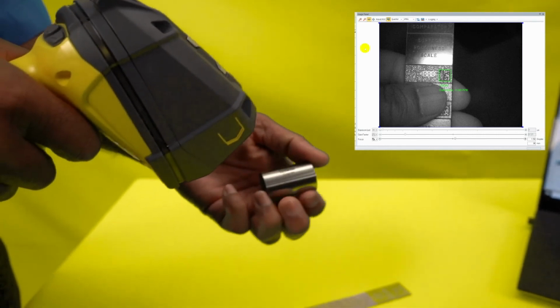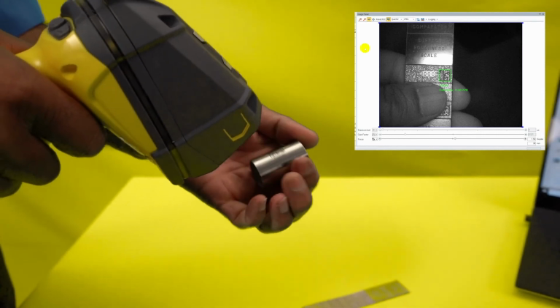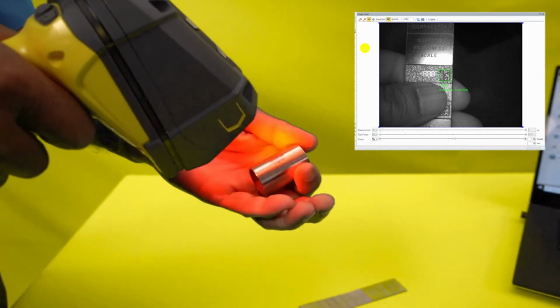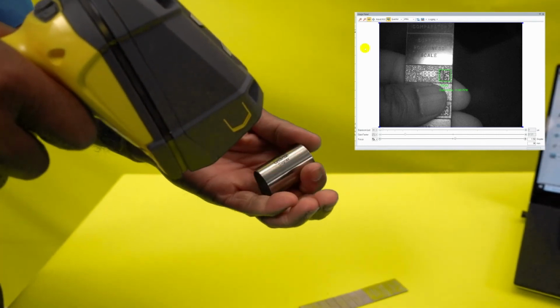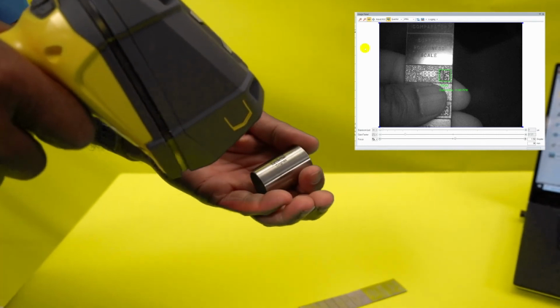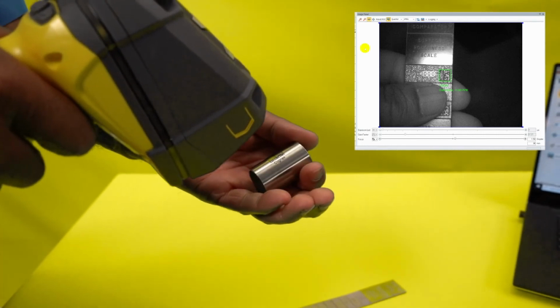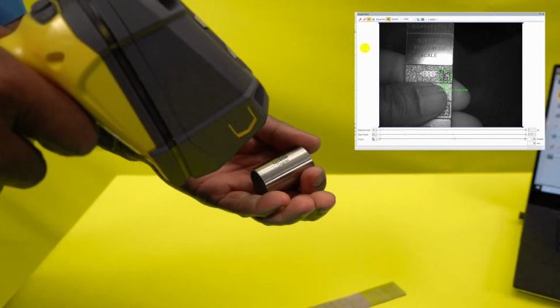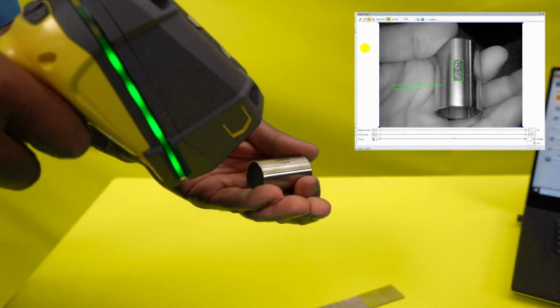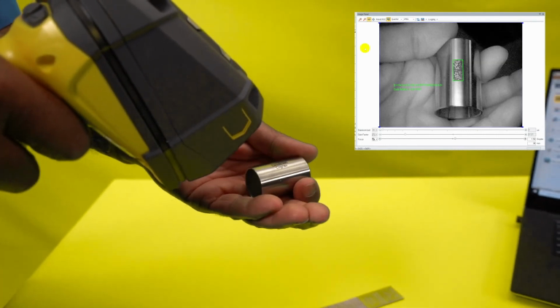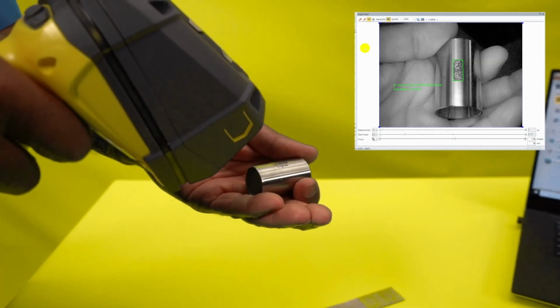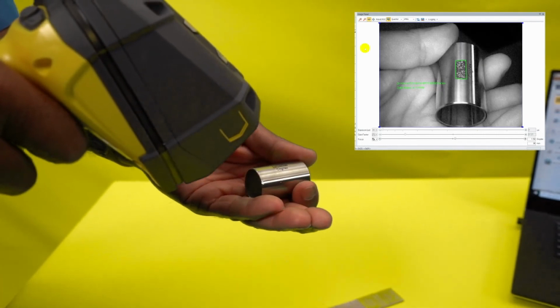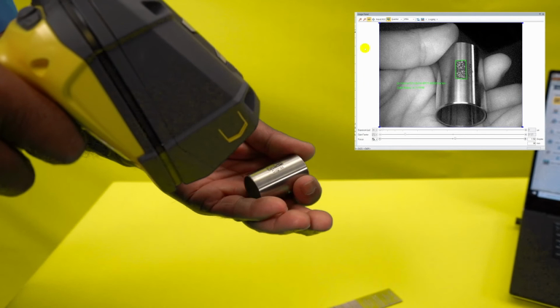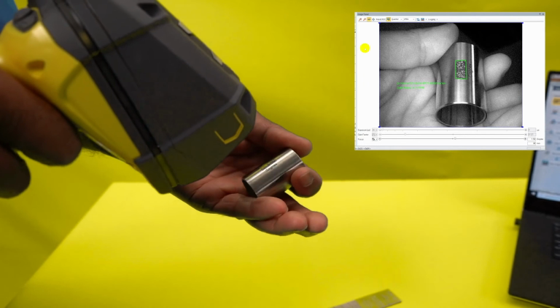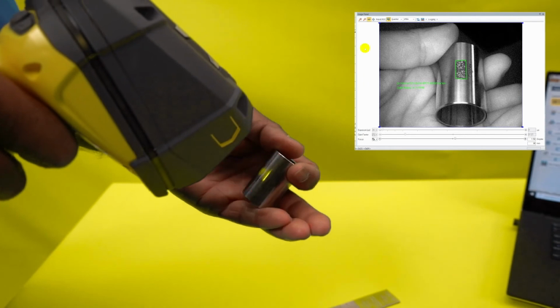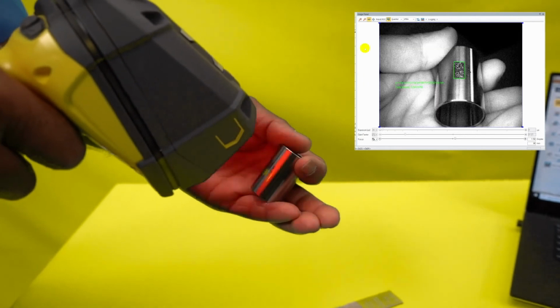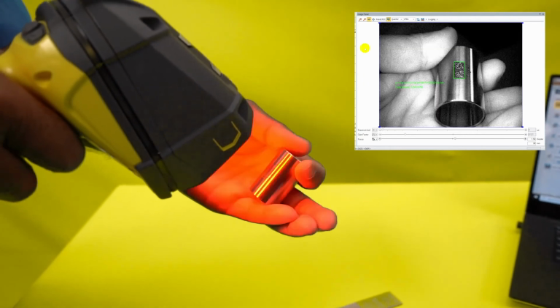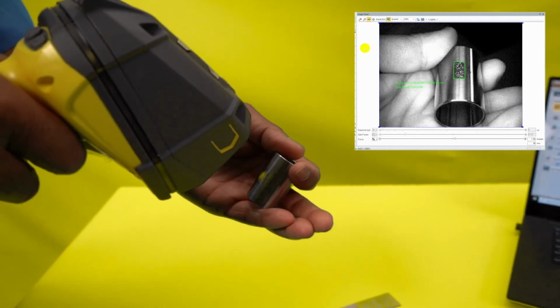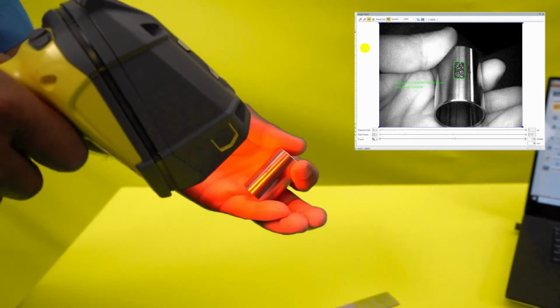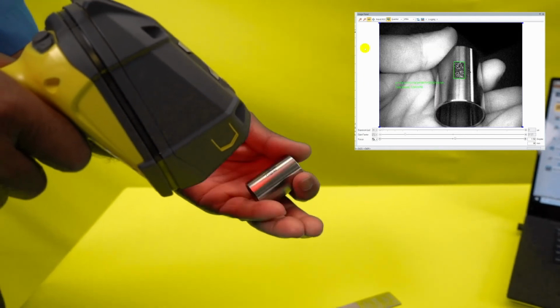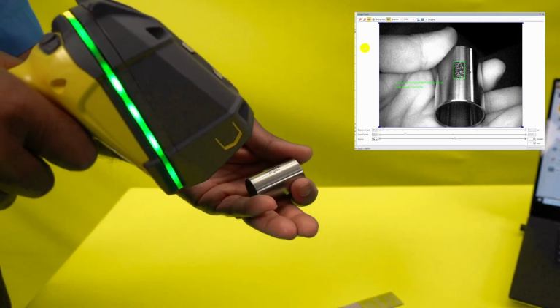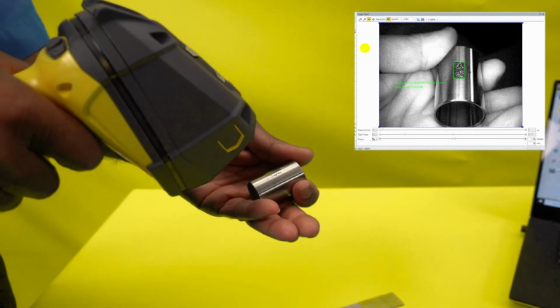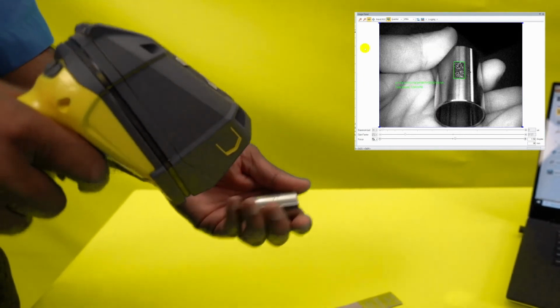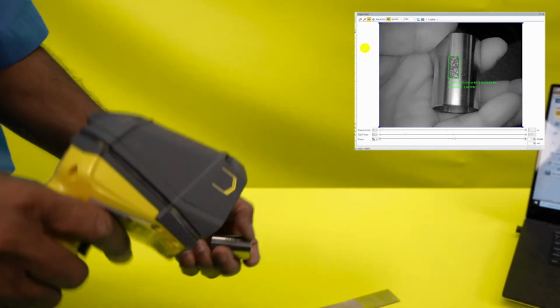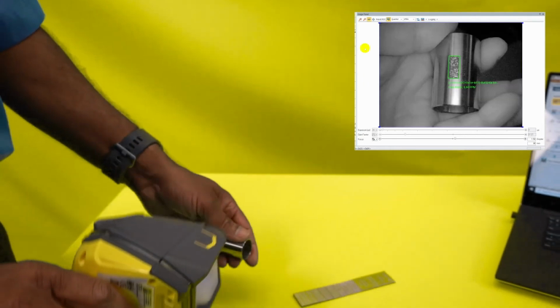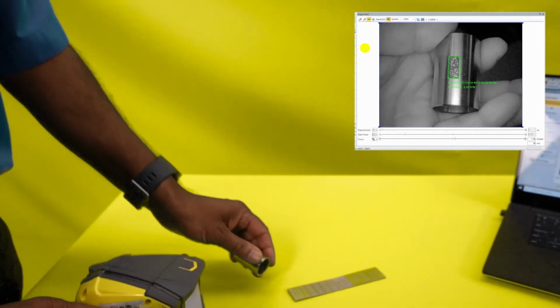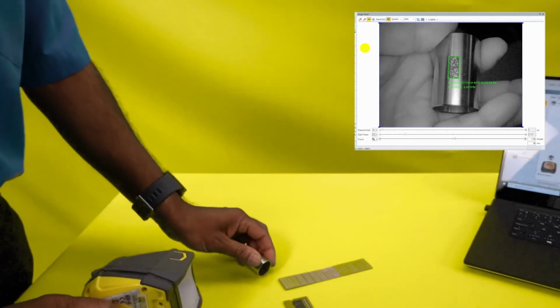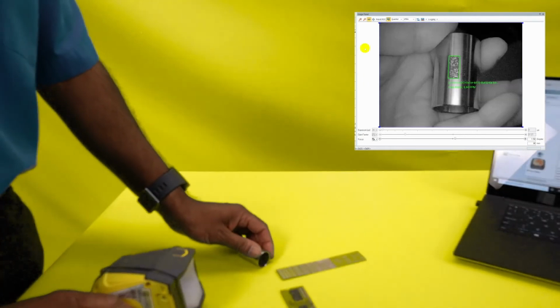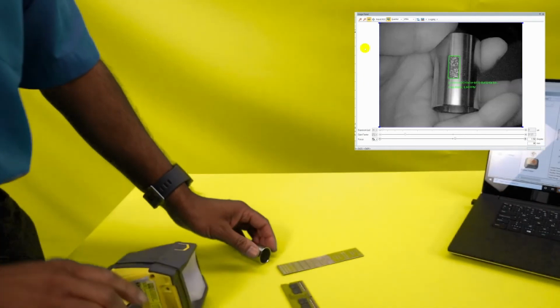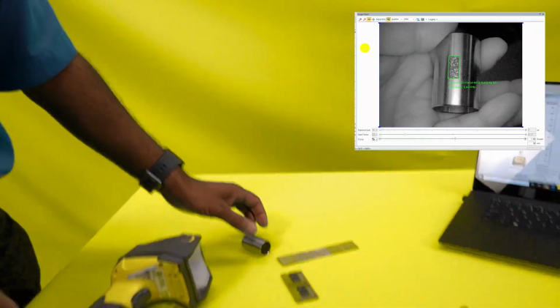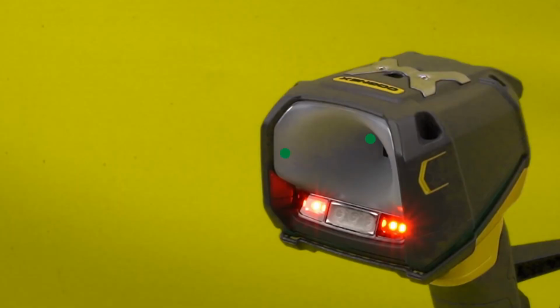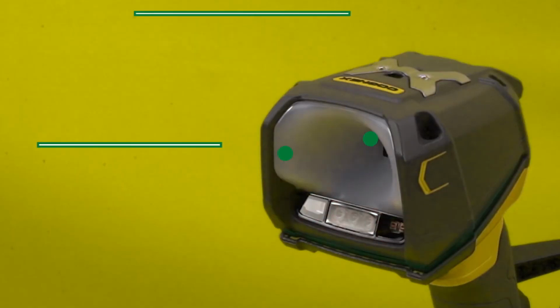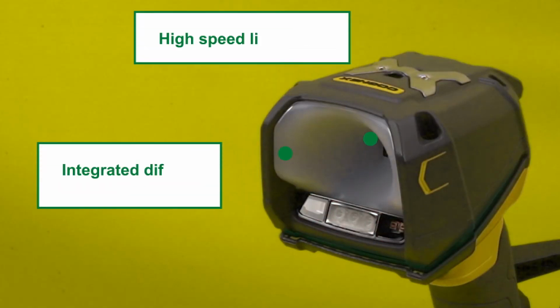The Dataman 8700 has a HDR function enabled by default. In today's test the reader was able to read all of the codes with the function on or off.